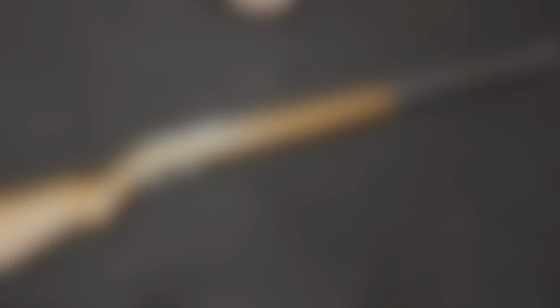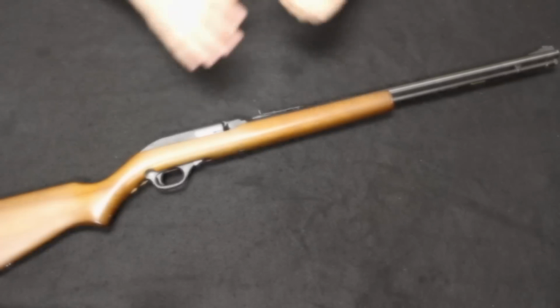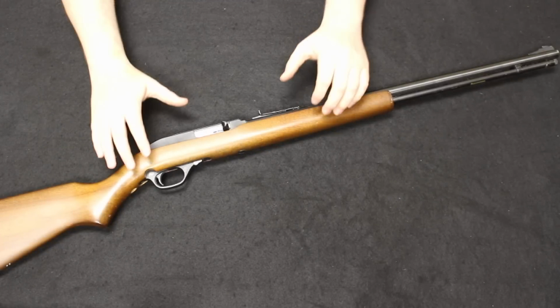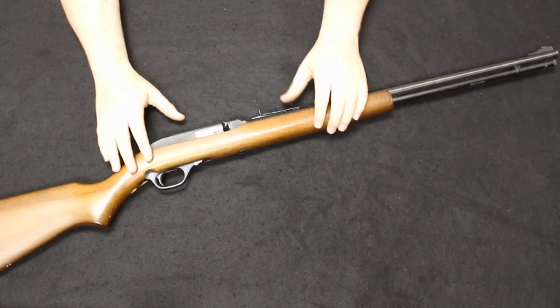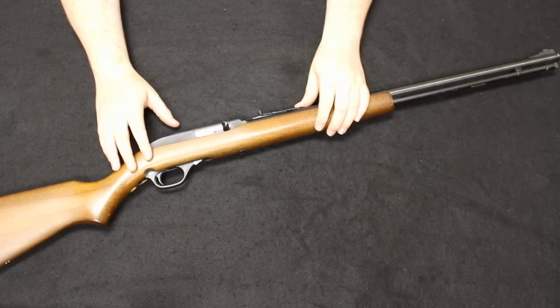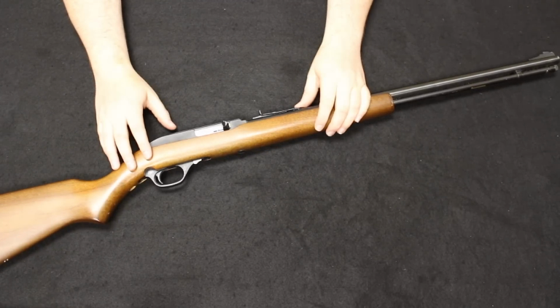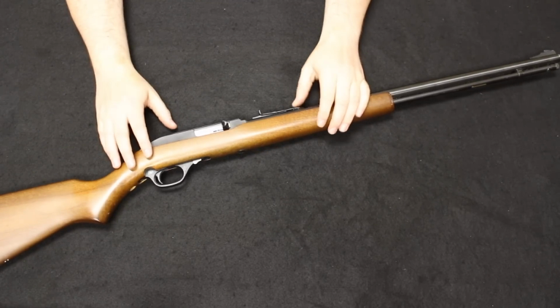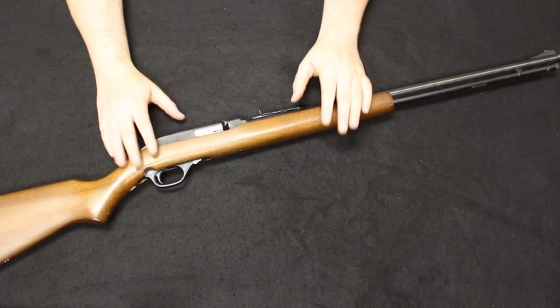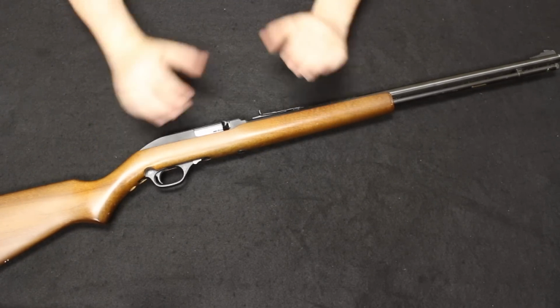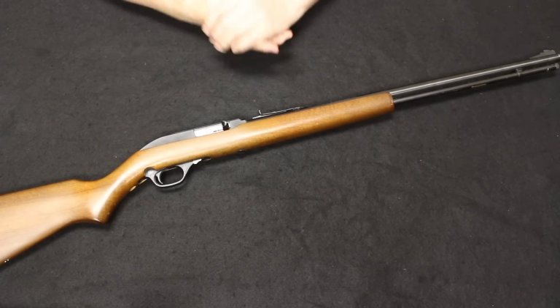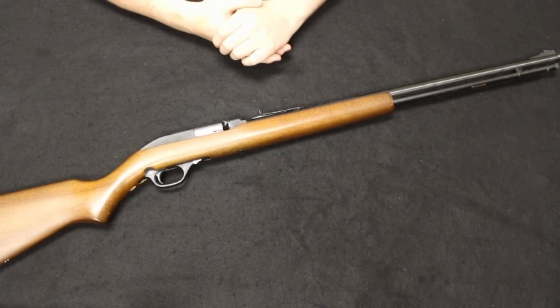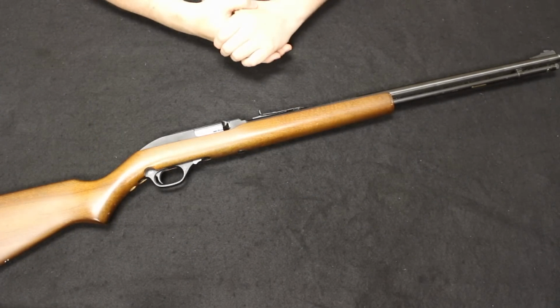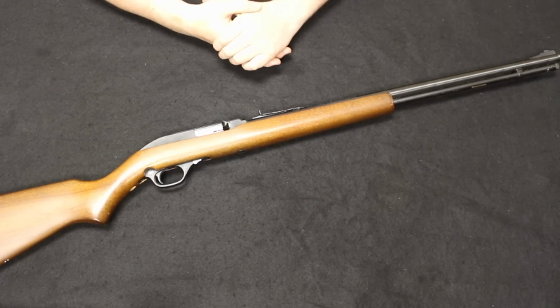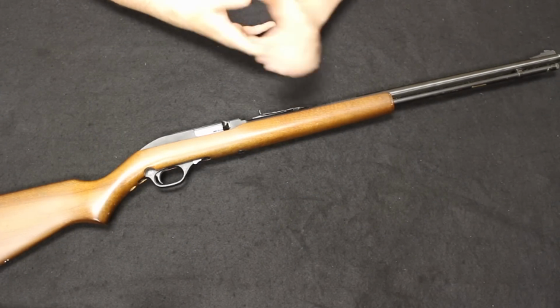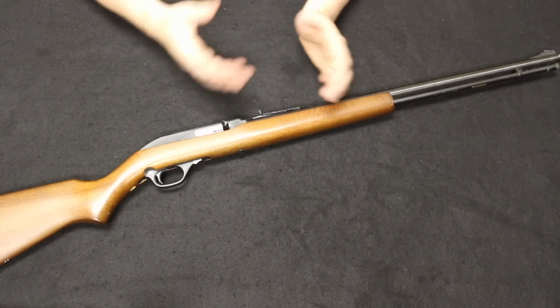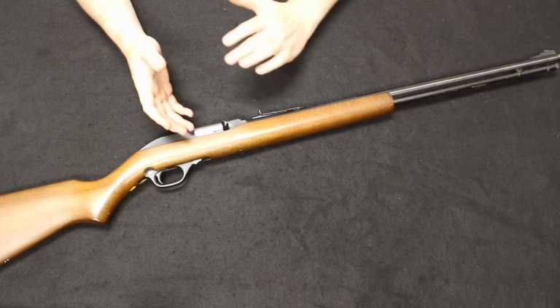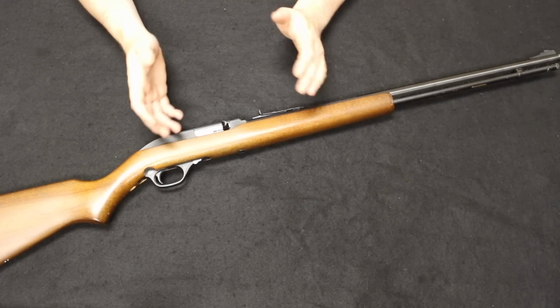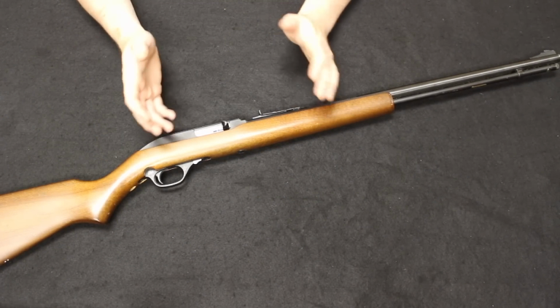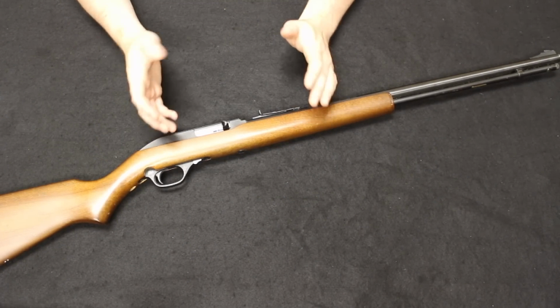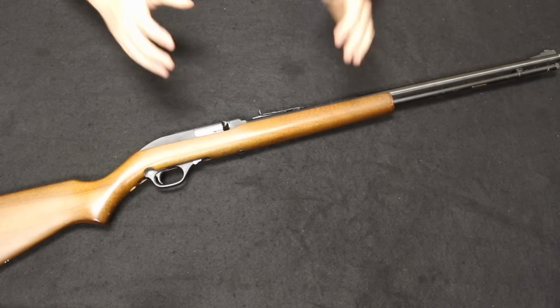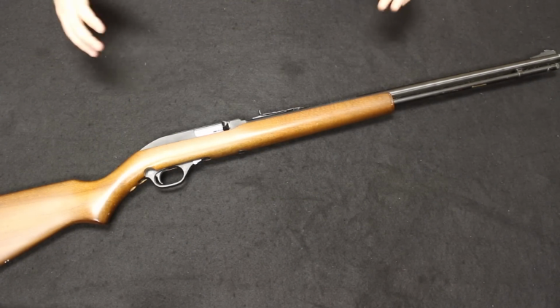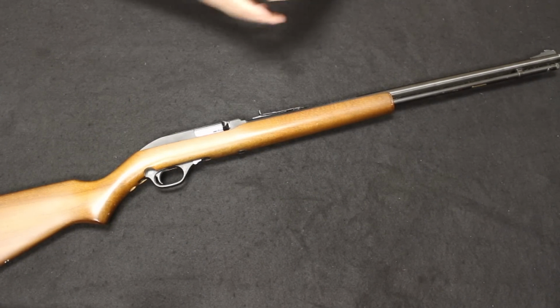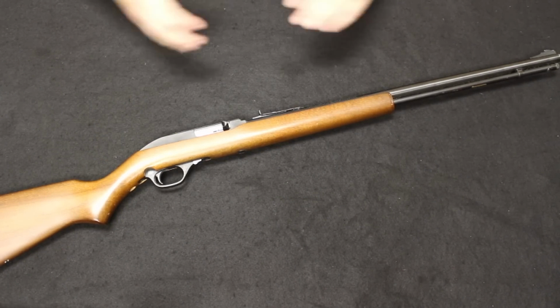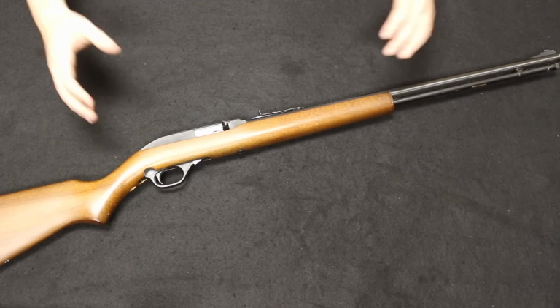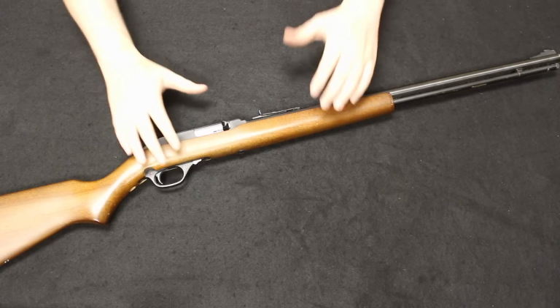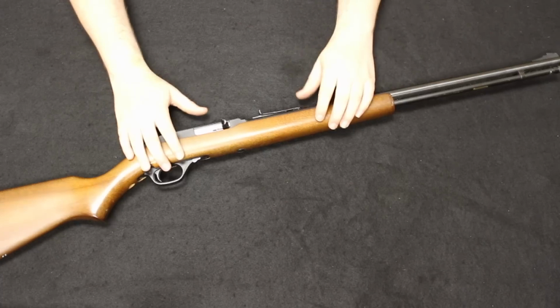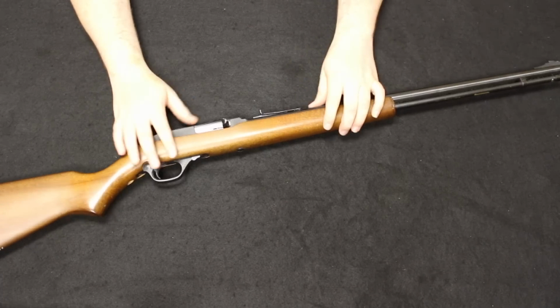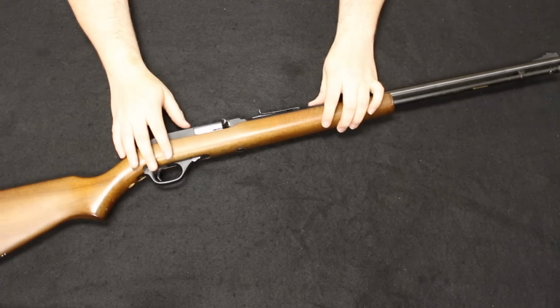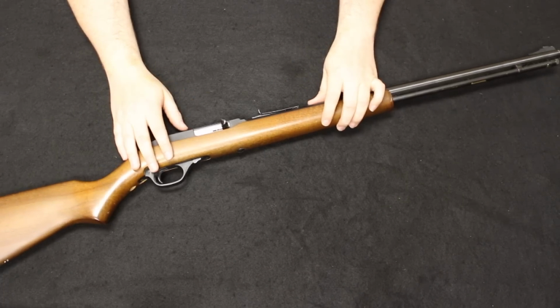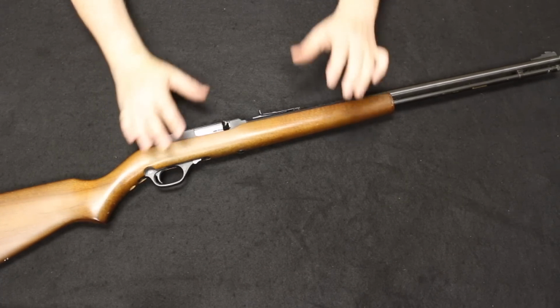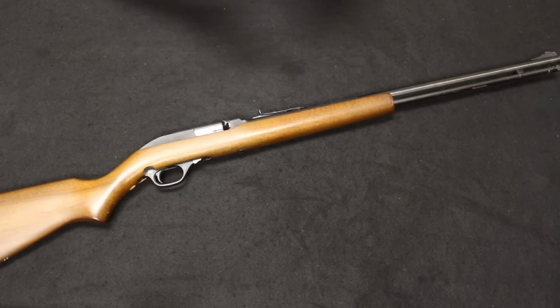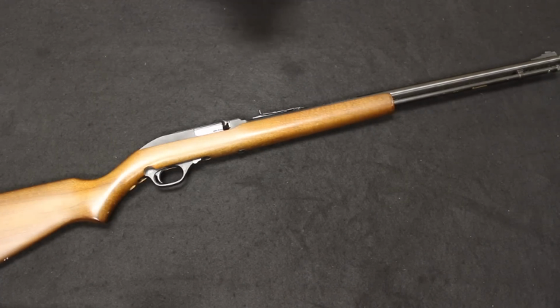Remember the format of this video is we start with the most common and then move through the more rare and uncommon as we progress through the video, and you will see about eight firearms in each one of these videos.